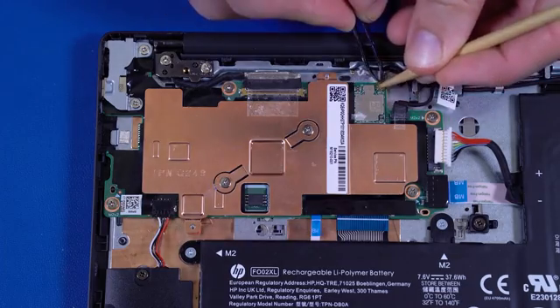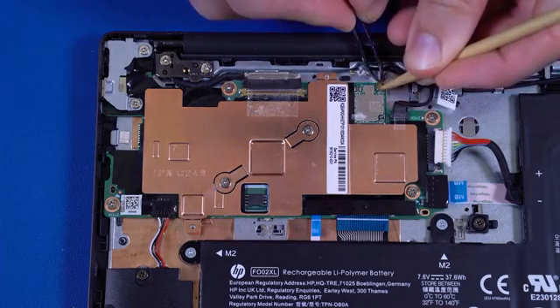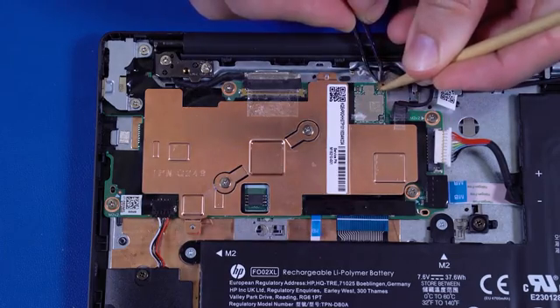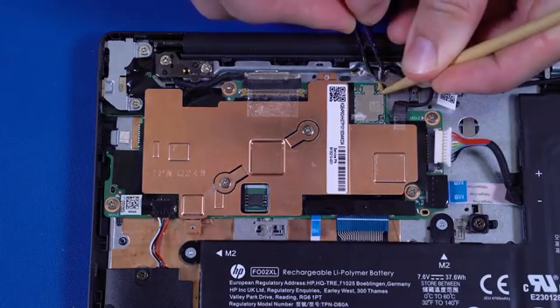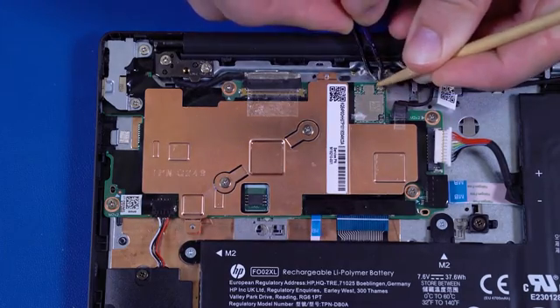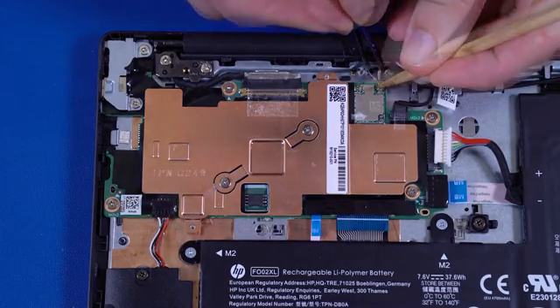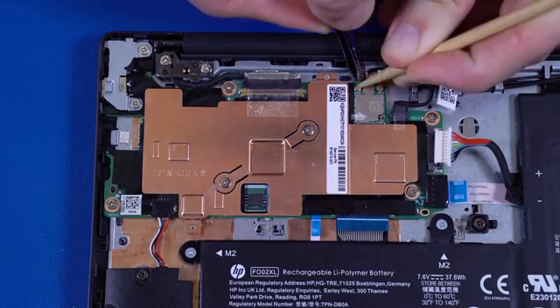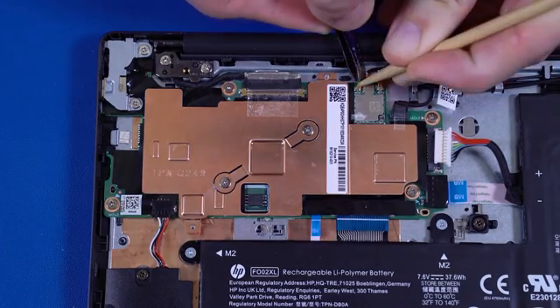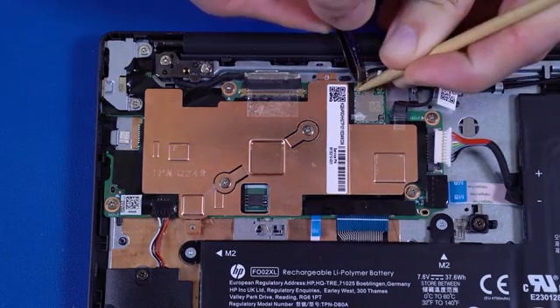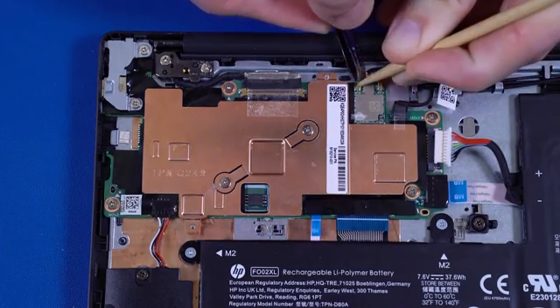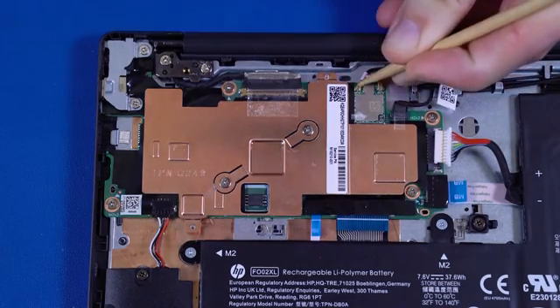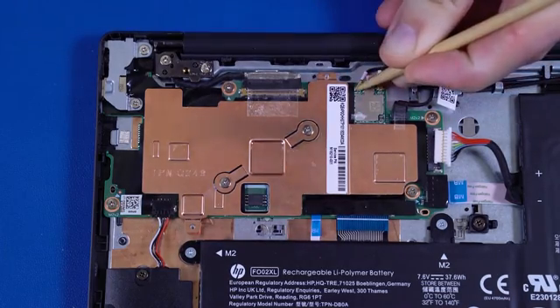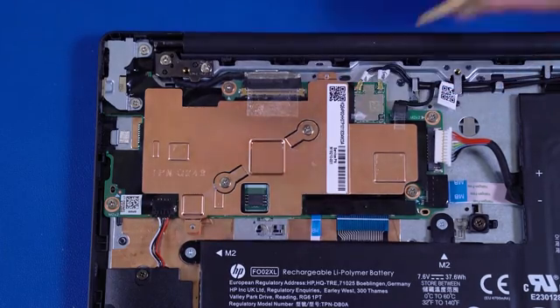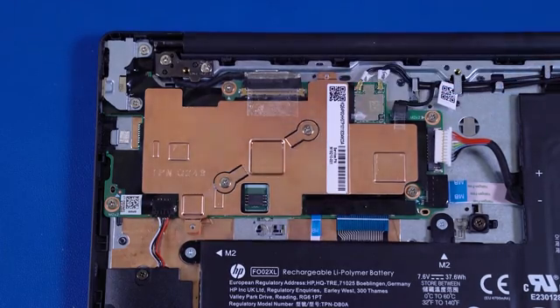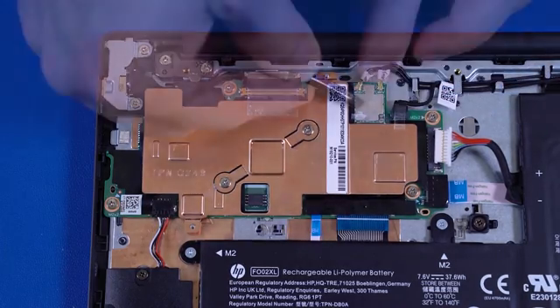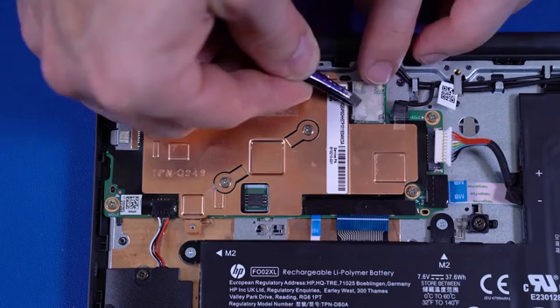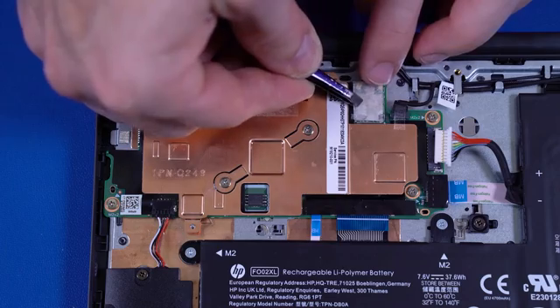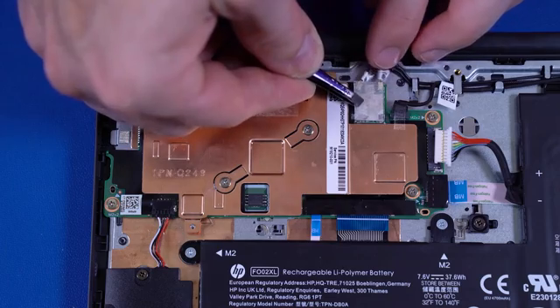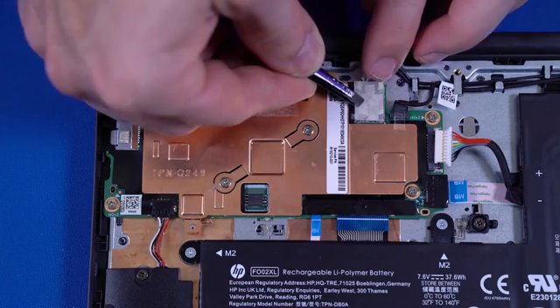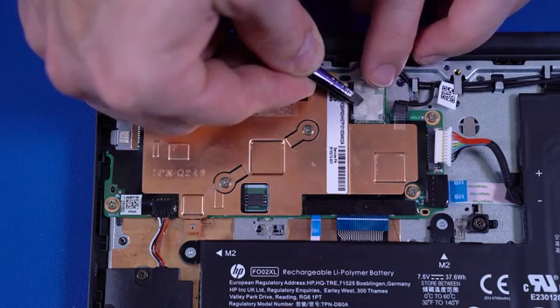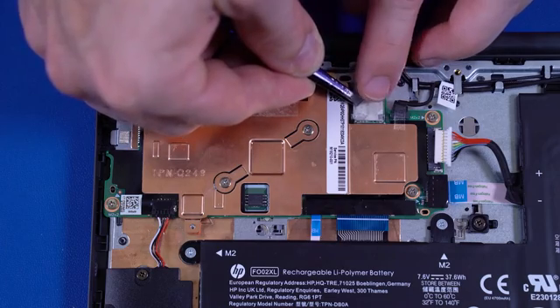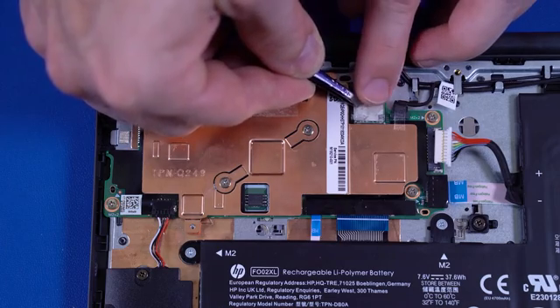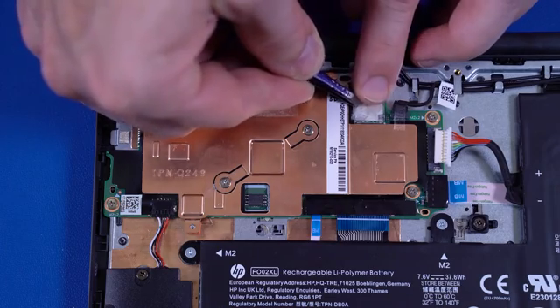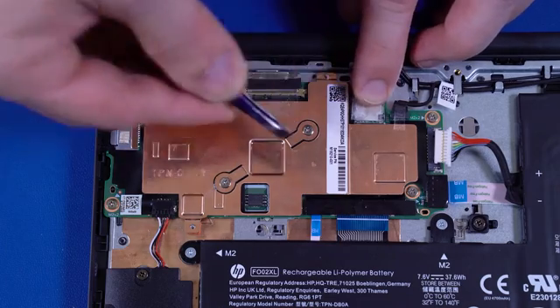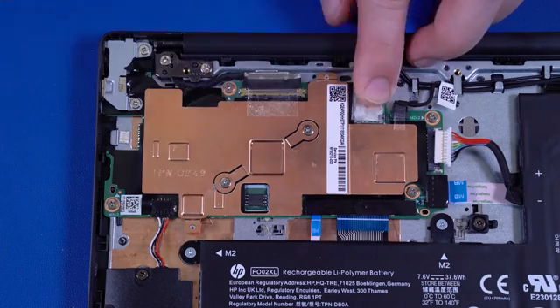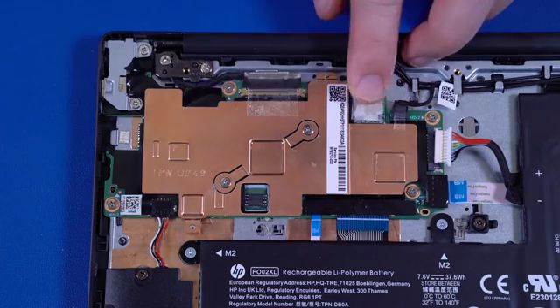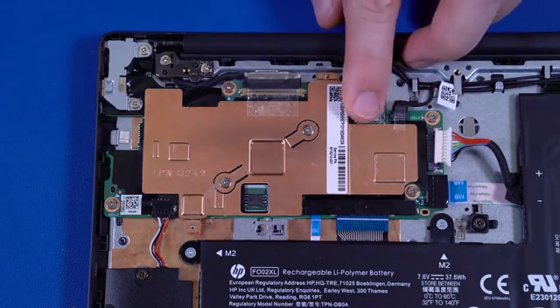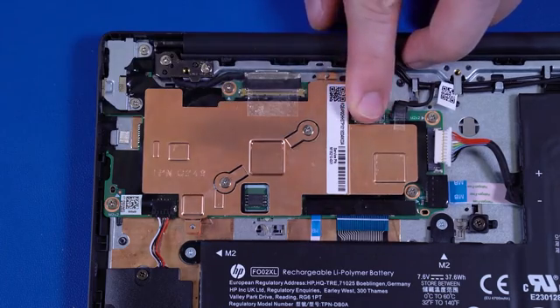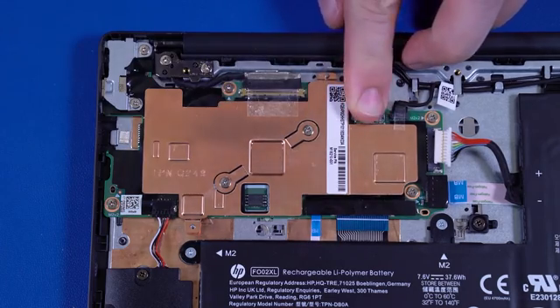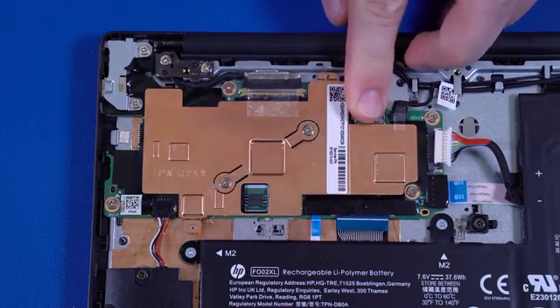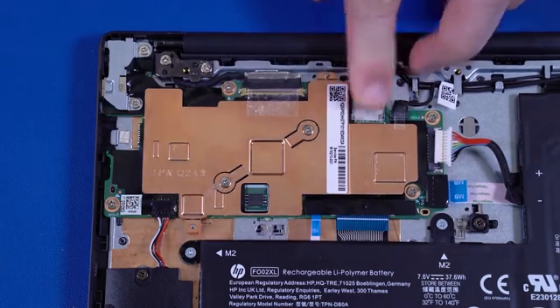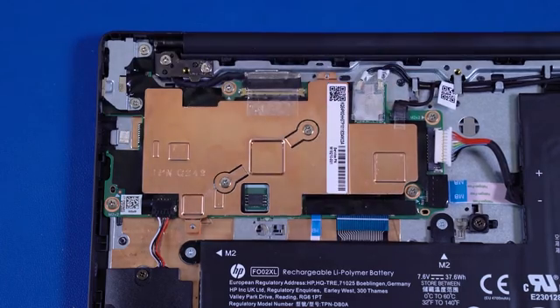Replace the display panel assembly or top cover. Replace the mylar that covers the wireless LAN antenna cables and connectors on the motherboard.